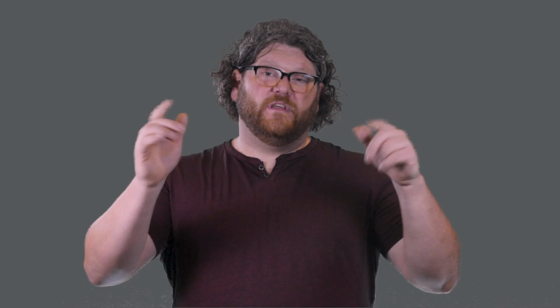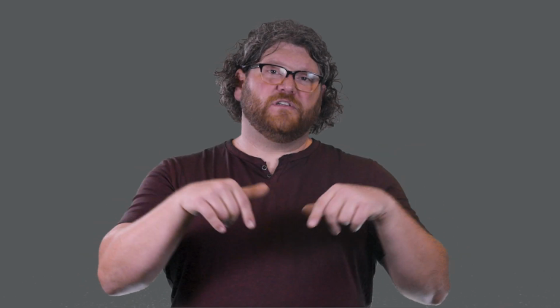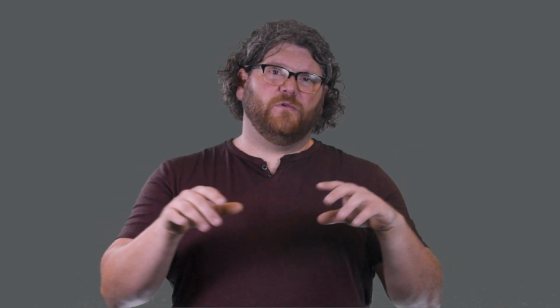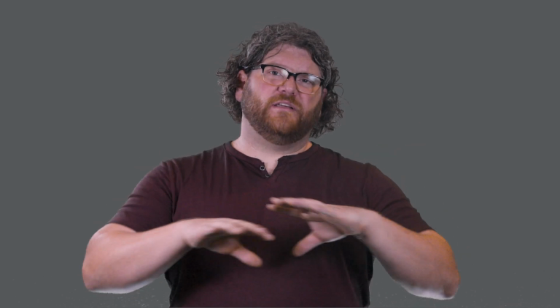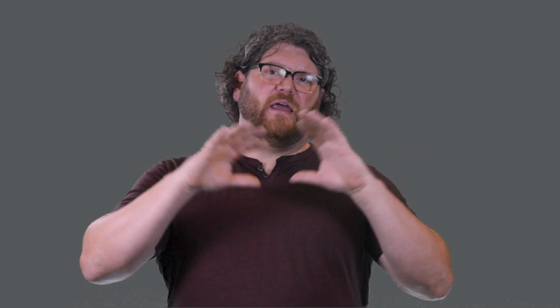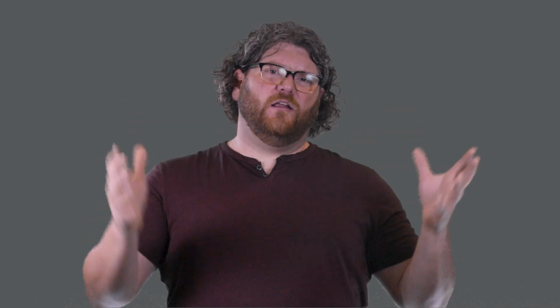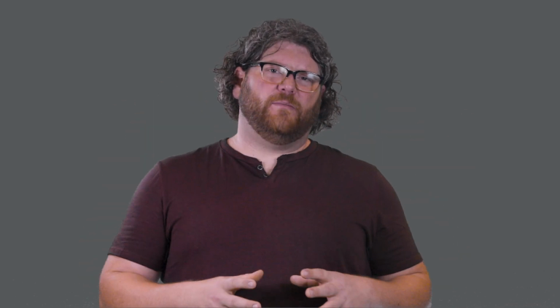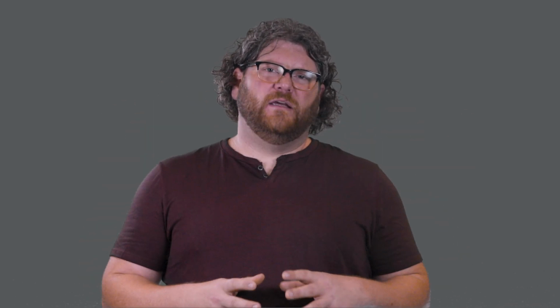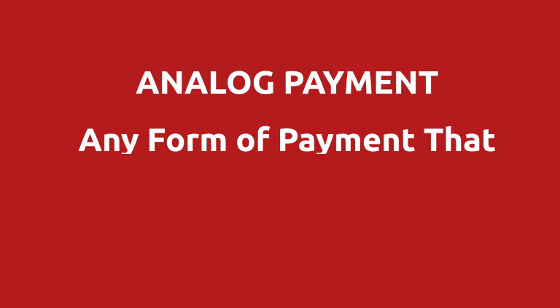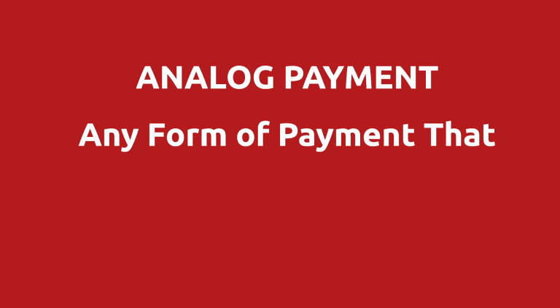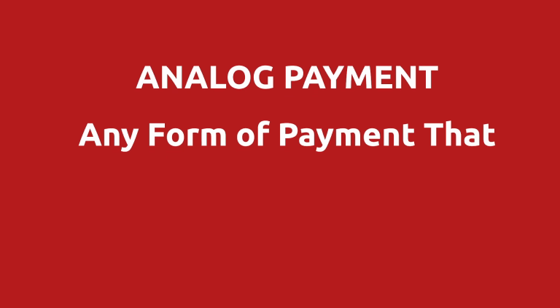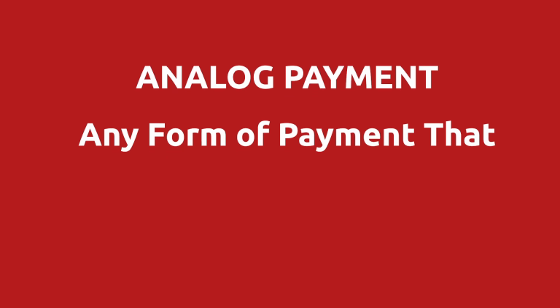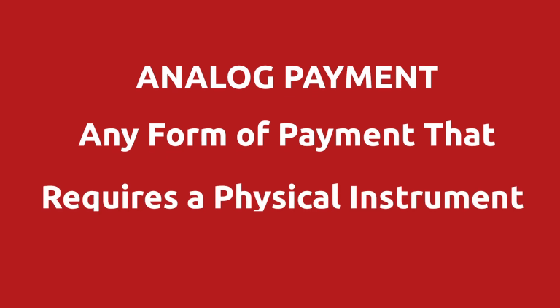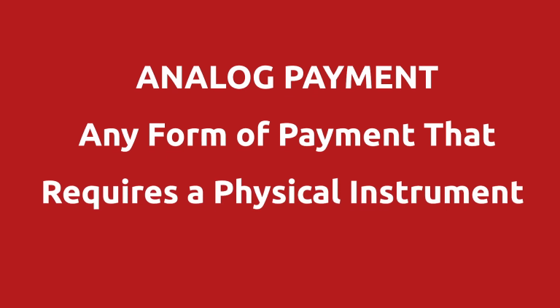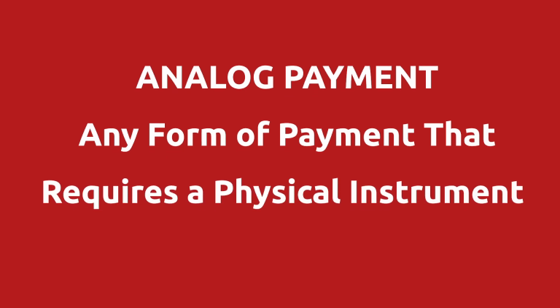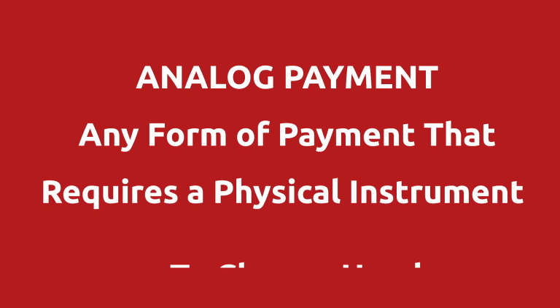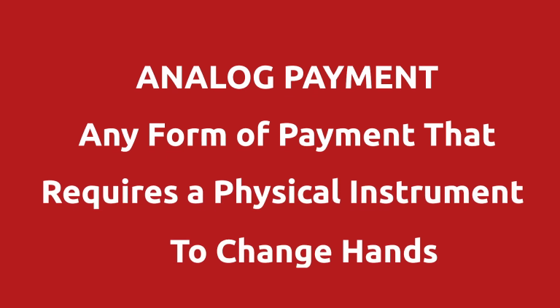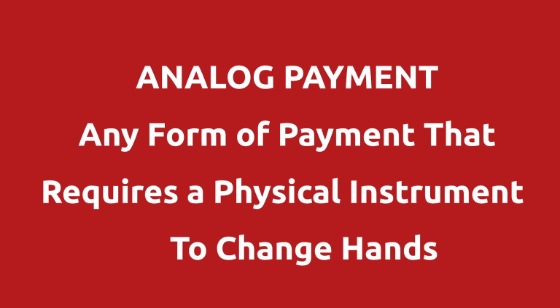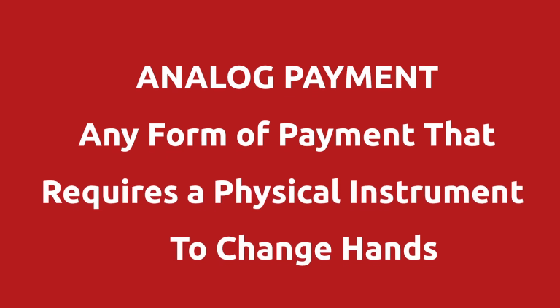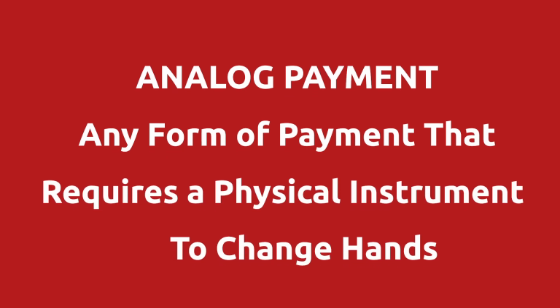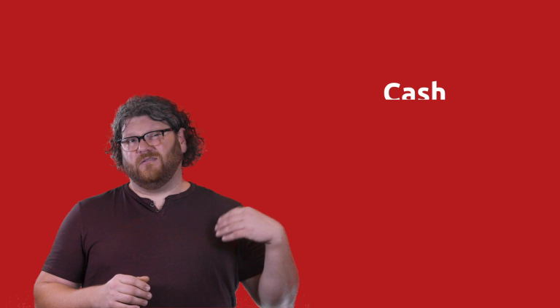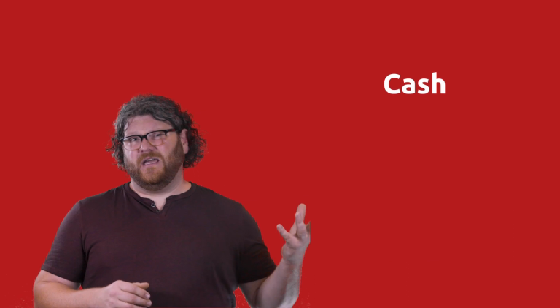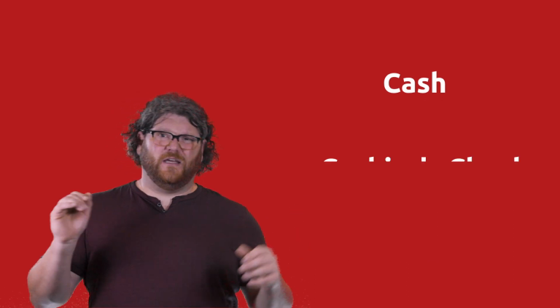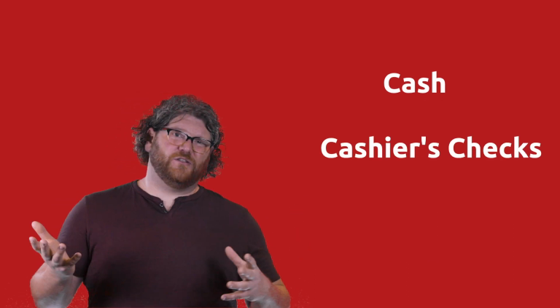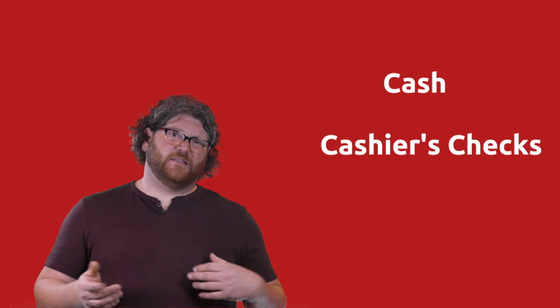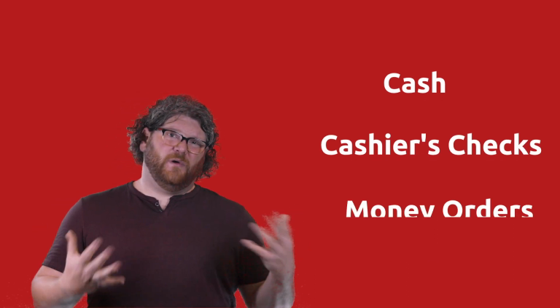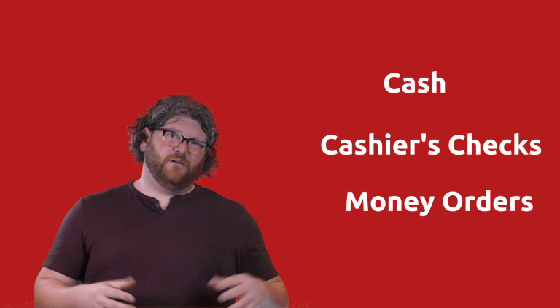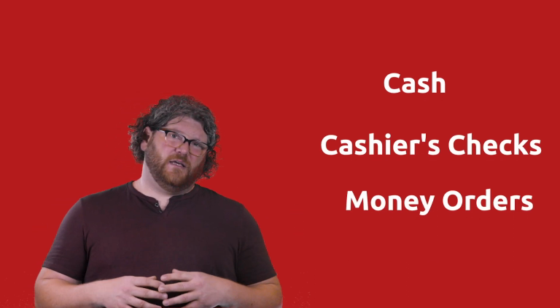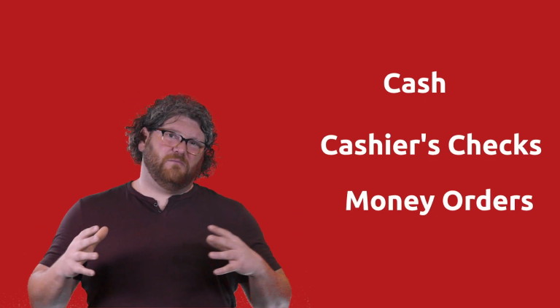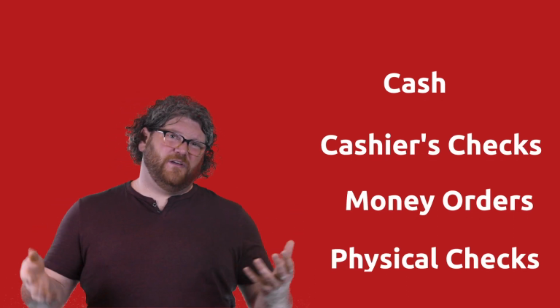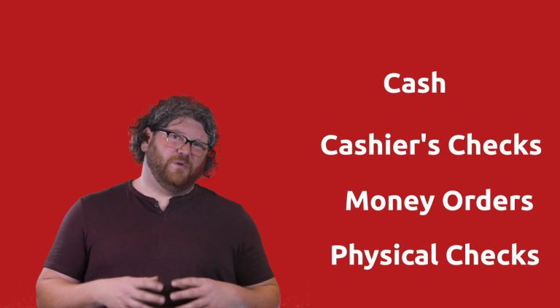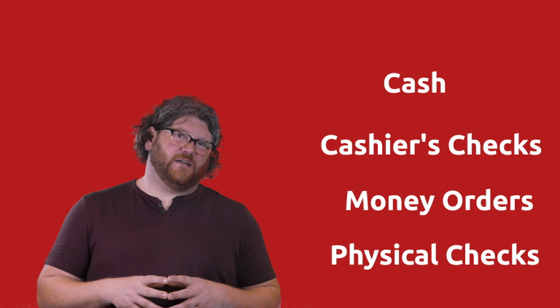For this conversation, we will consider that an analog payment is any form of payment that requires a physical instrument to change hands. So we're talking about cash, cashier's checks, money orders, and plain old paper checks.